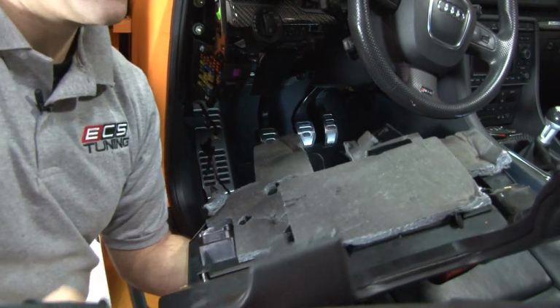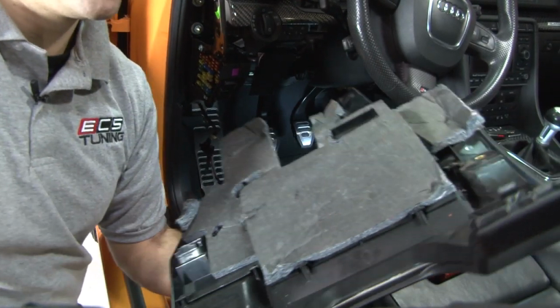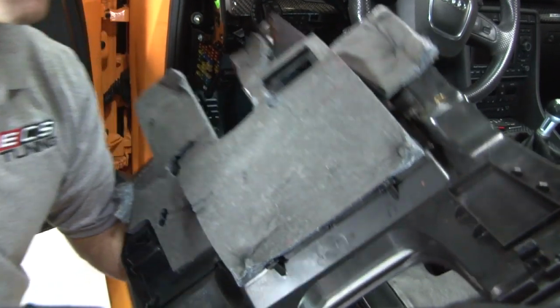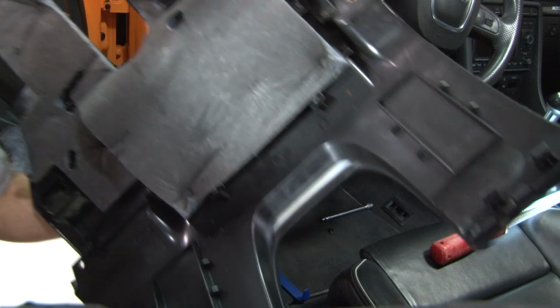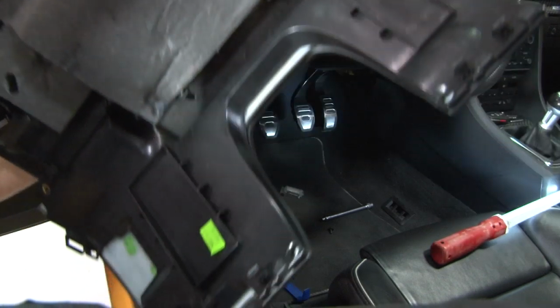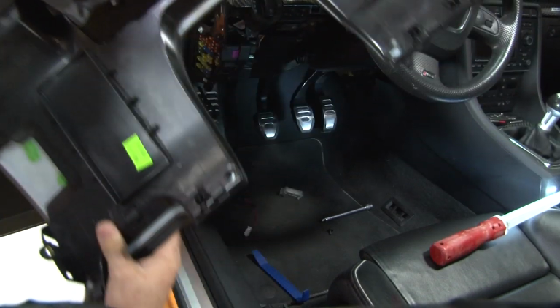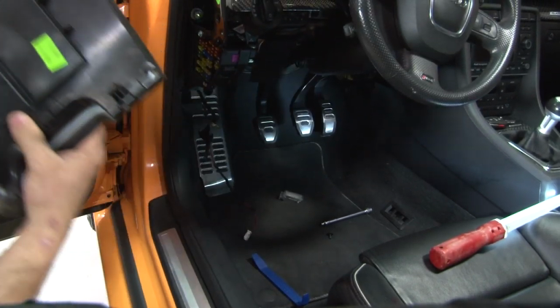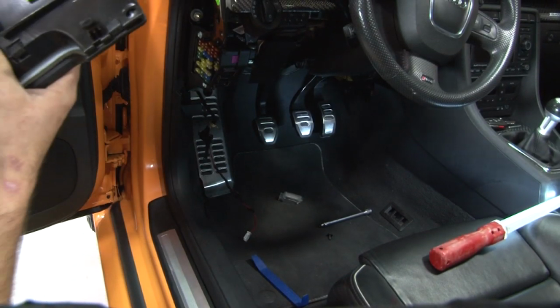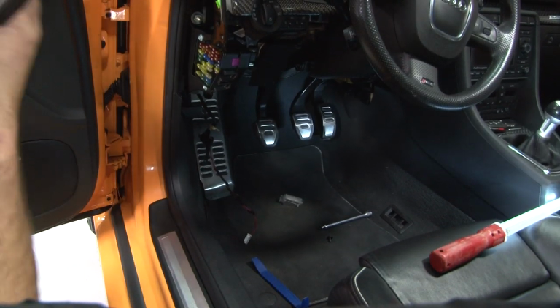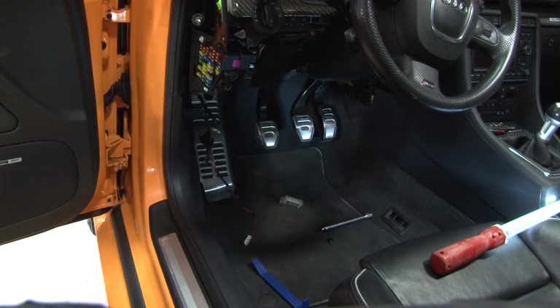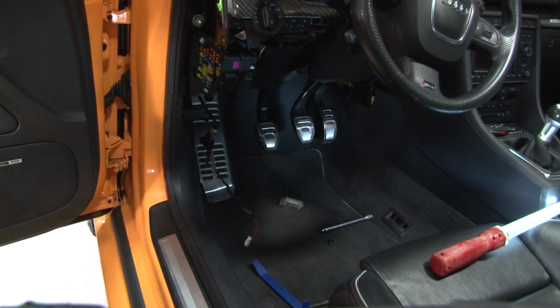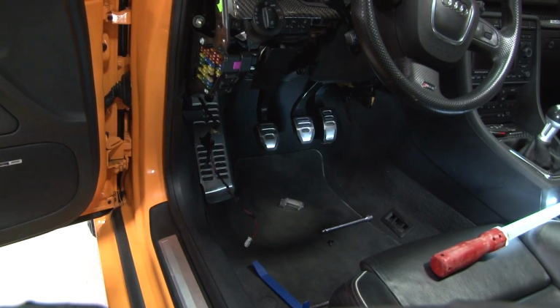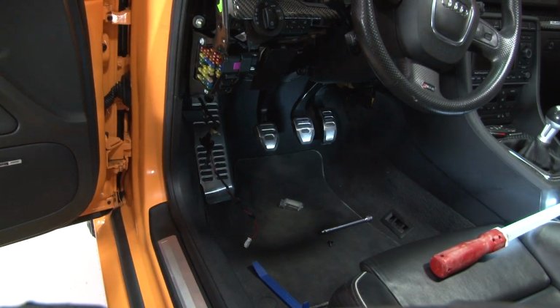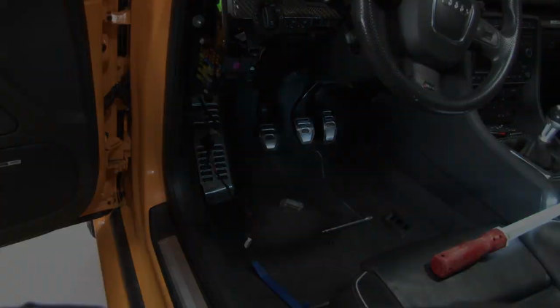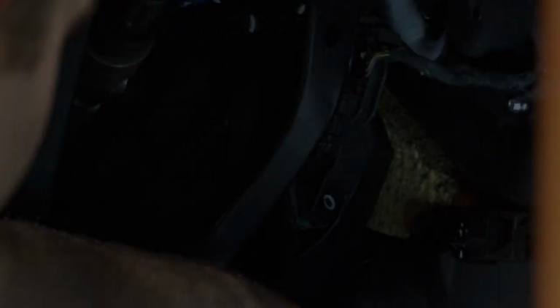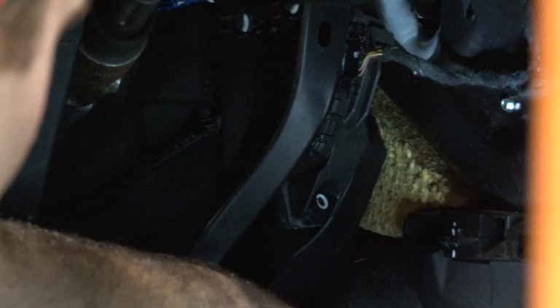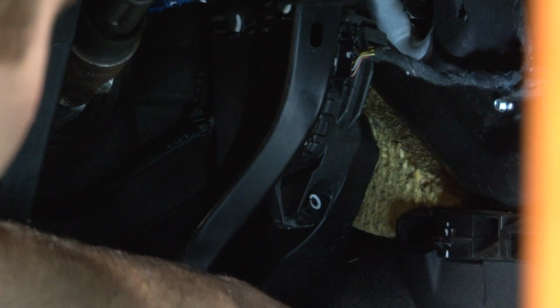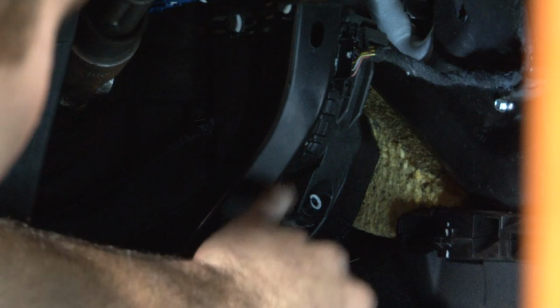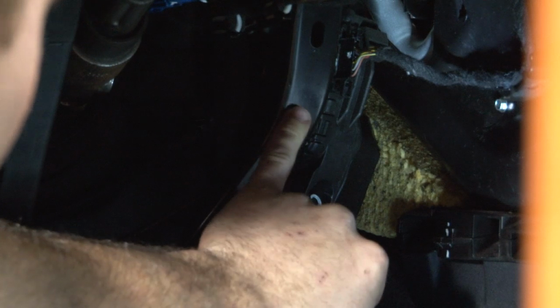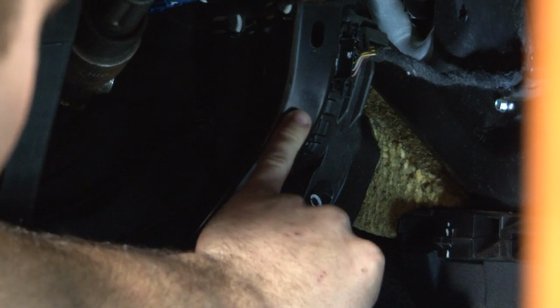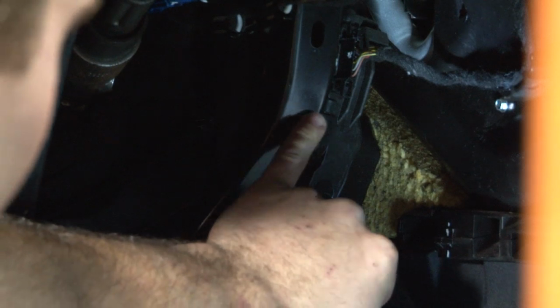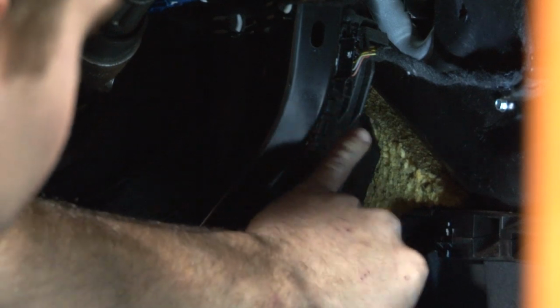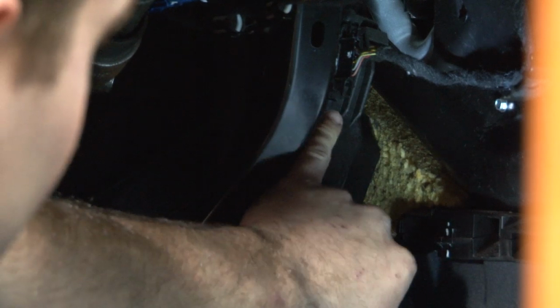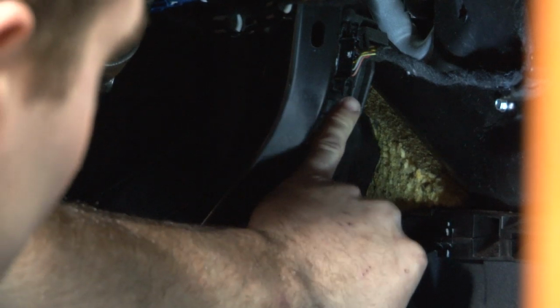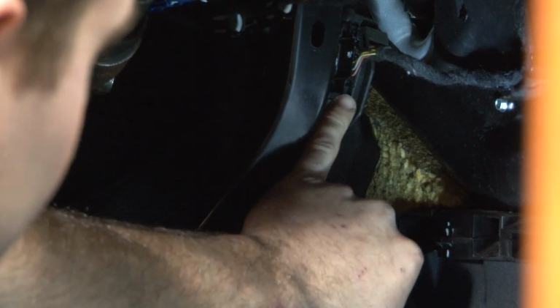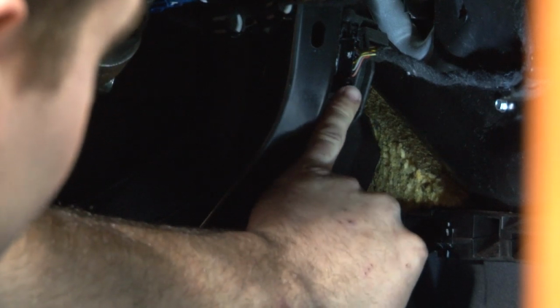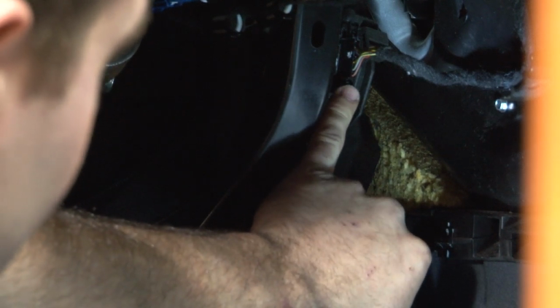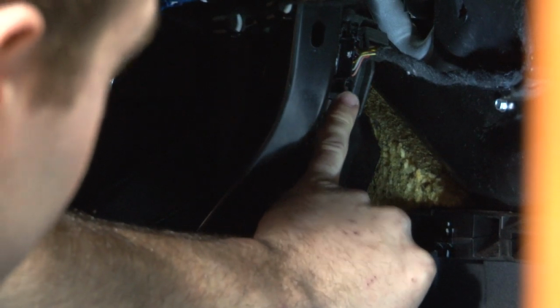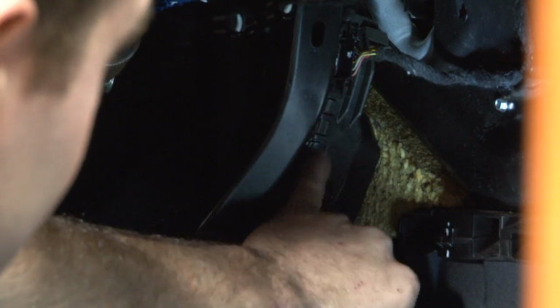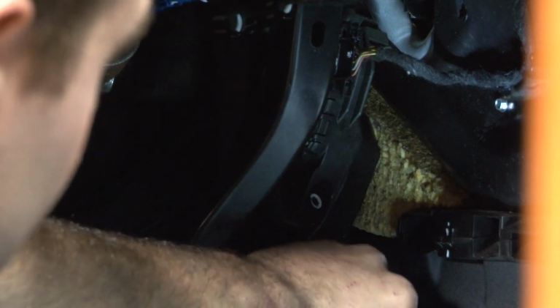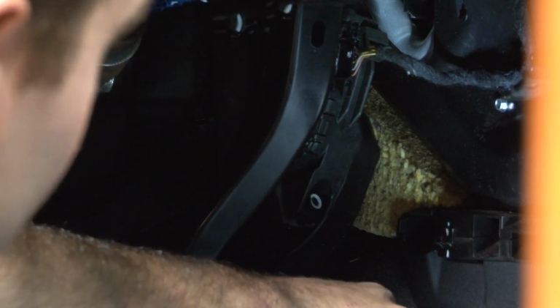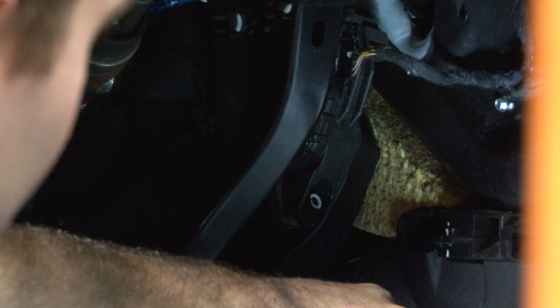Now, make yourself have a little more room by removing the panel from the car. To the right of your brake pedal, you're going to find the connector we need to disconnect, which is connected to your accelerator pedal.